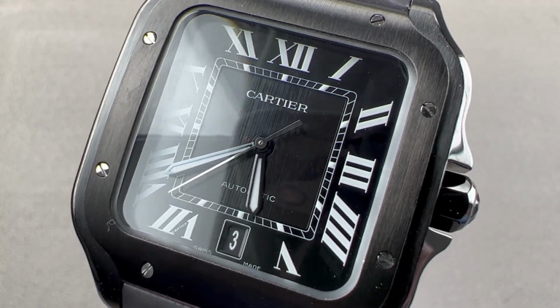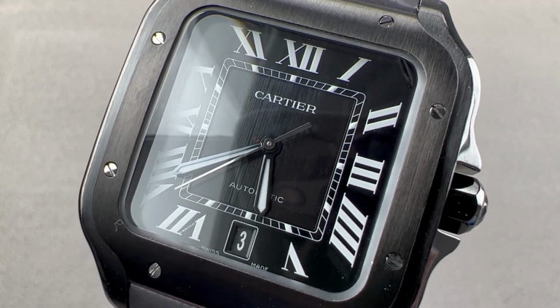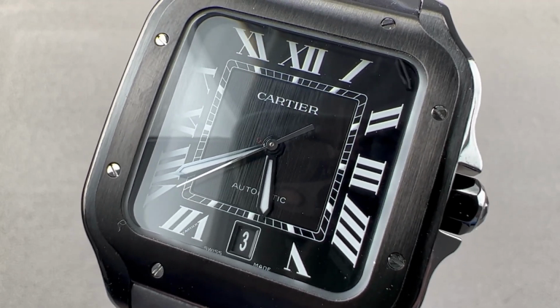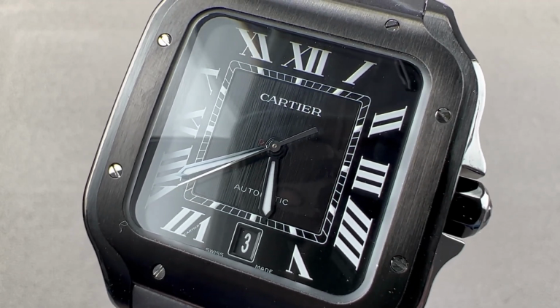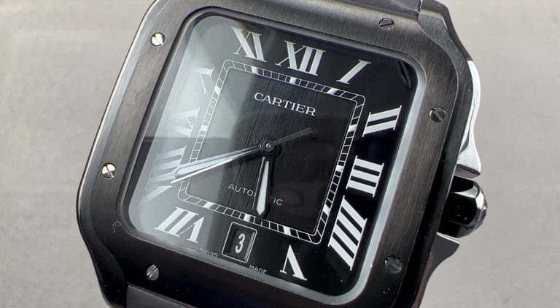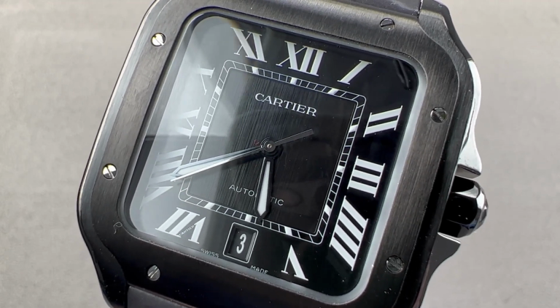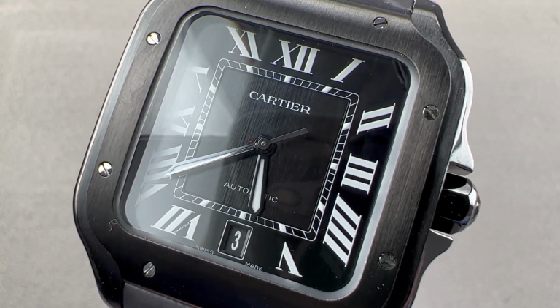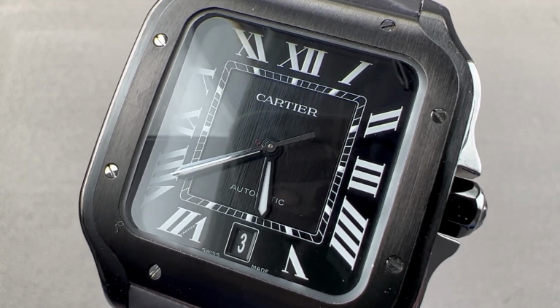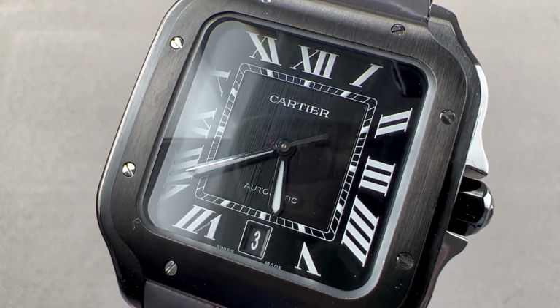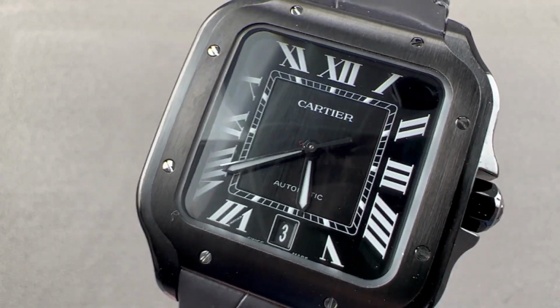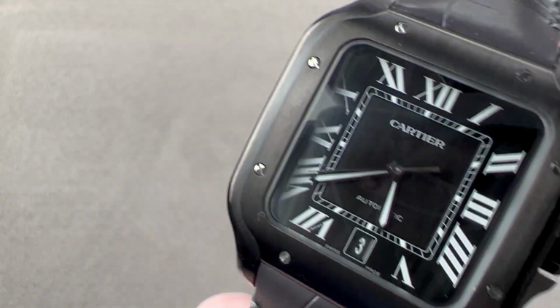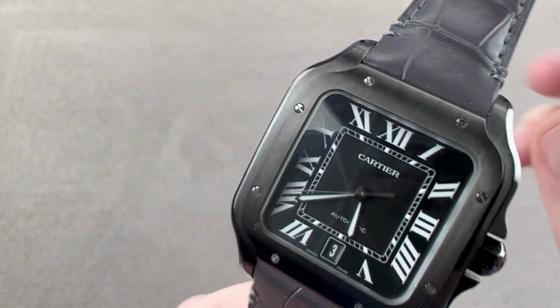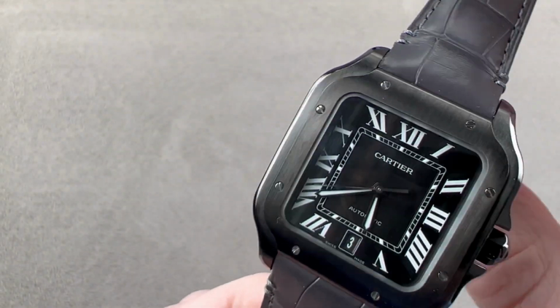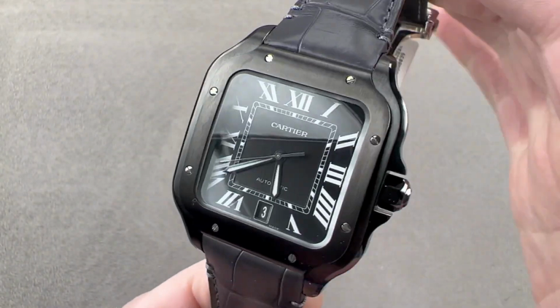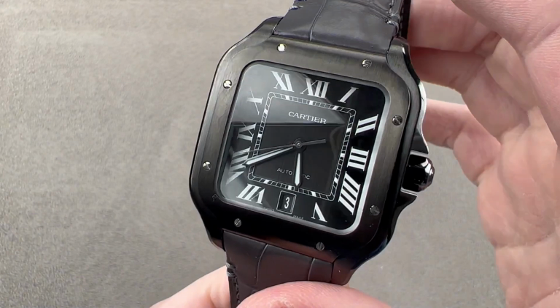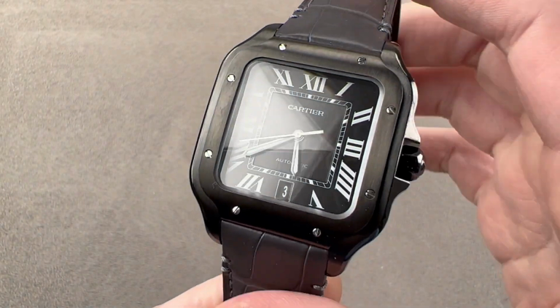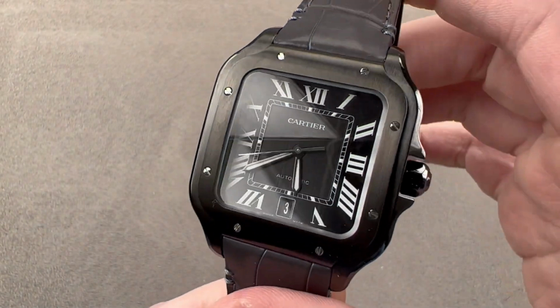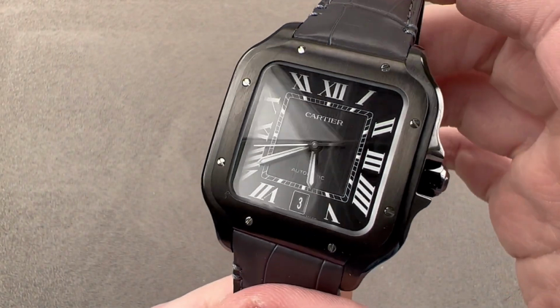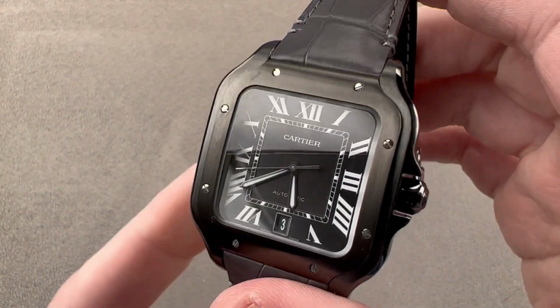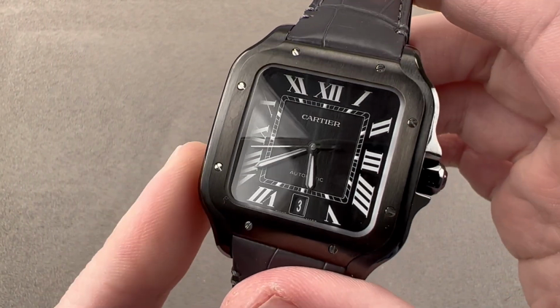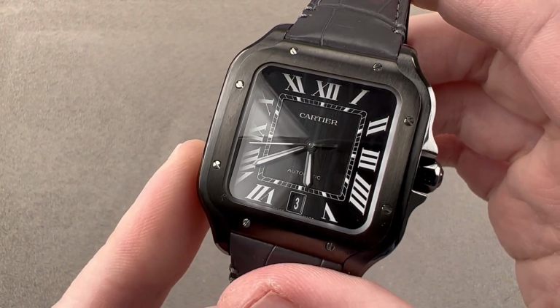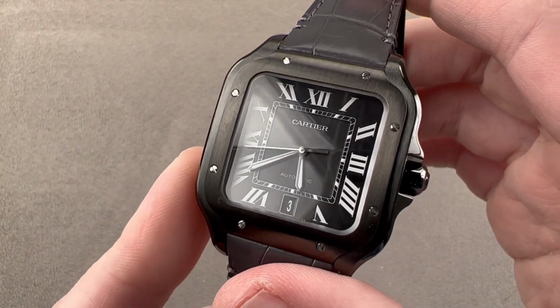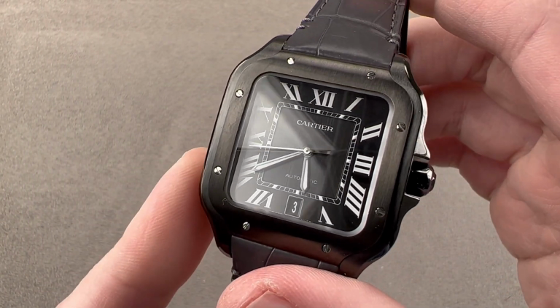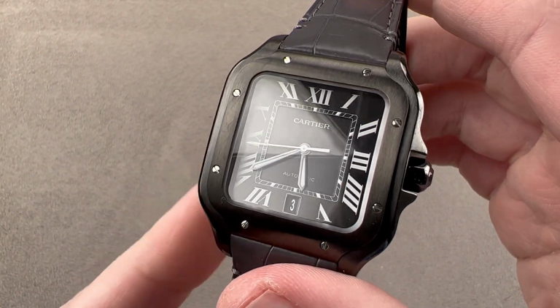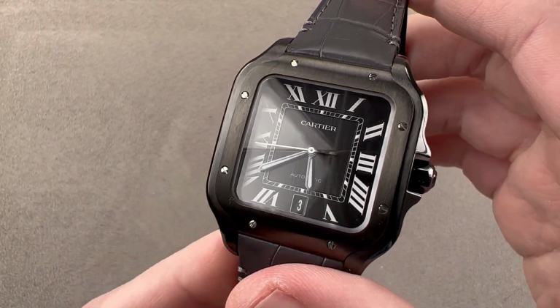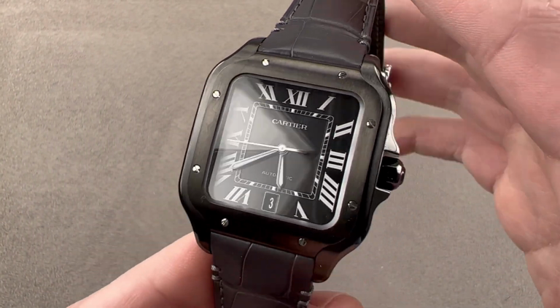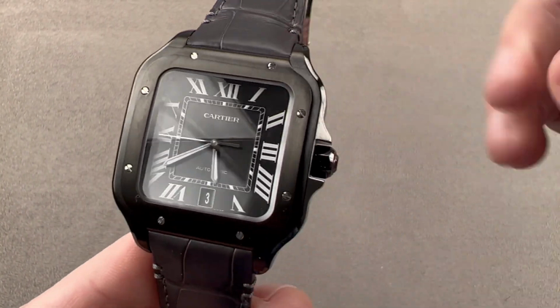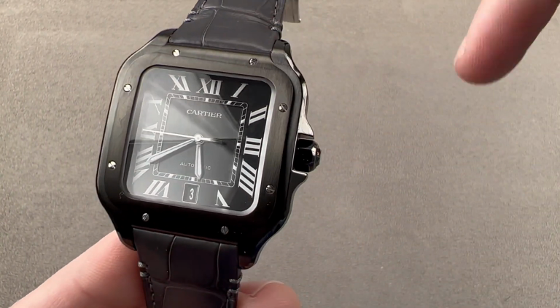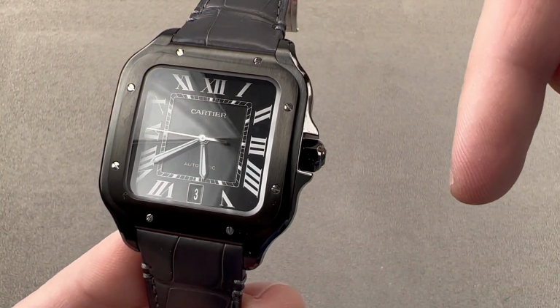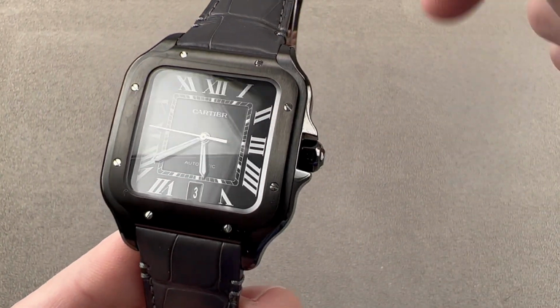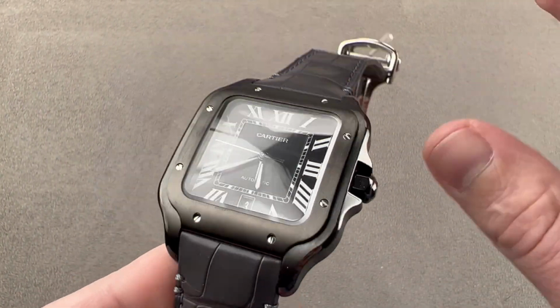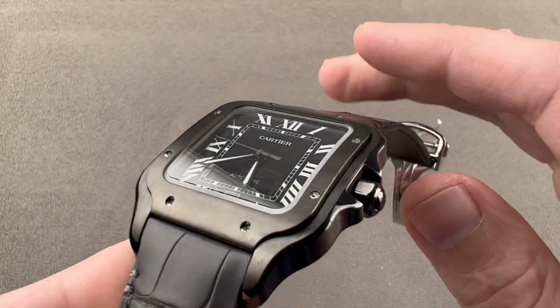Hi, I'm Tim. Welcome to Watchbox, and thanks for logging on. If you love this watch, email me at tmaso at thewatchbox.com. It's in the description below.